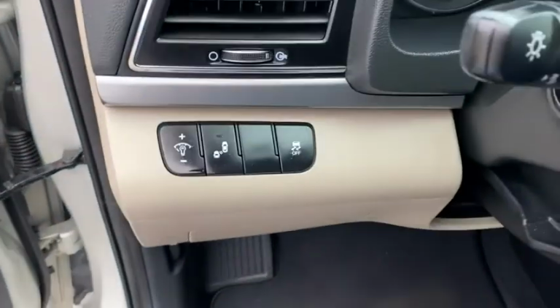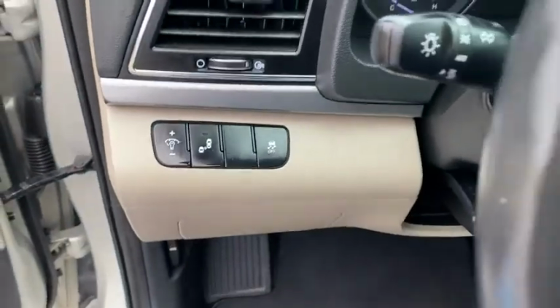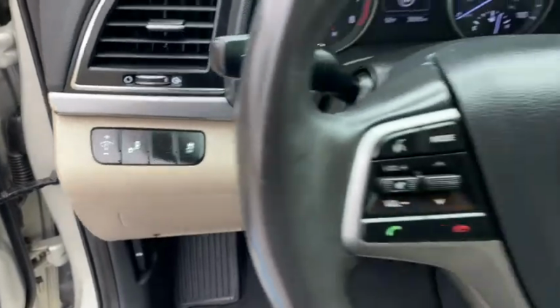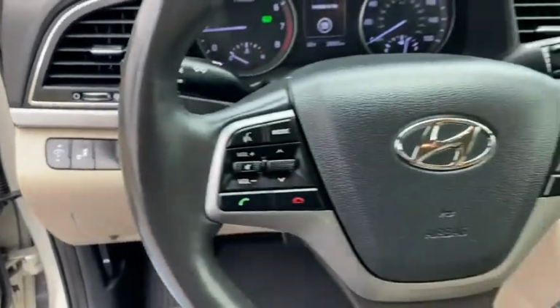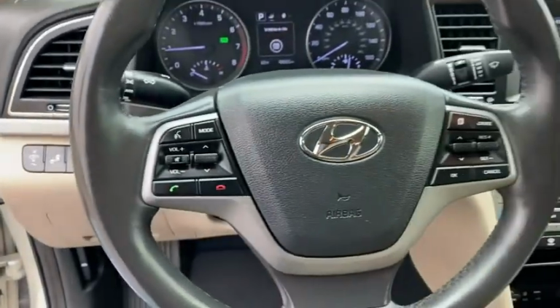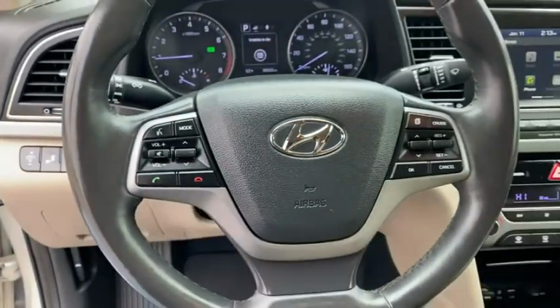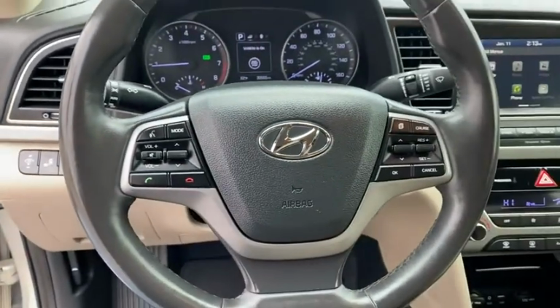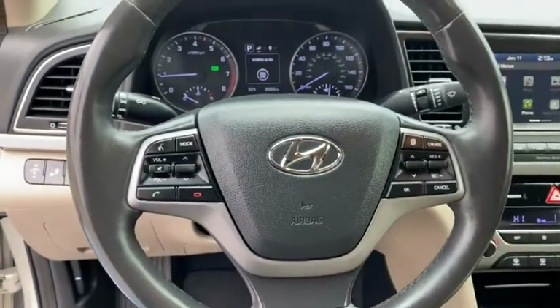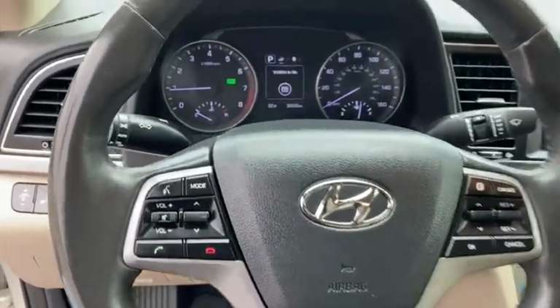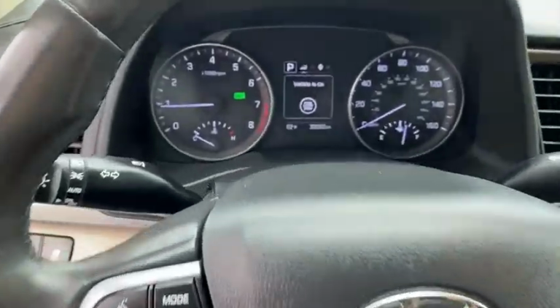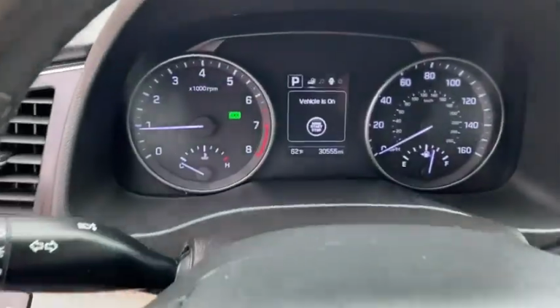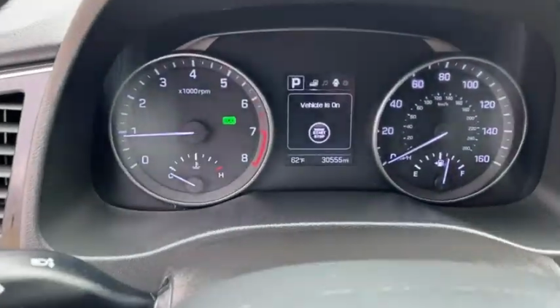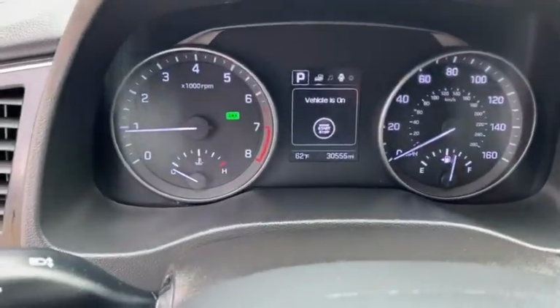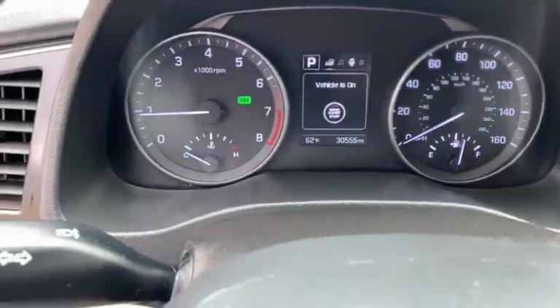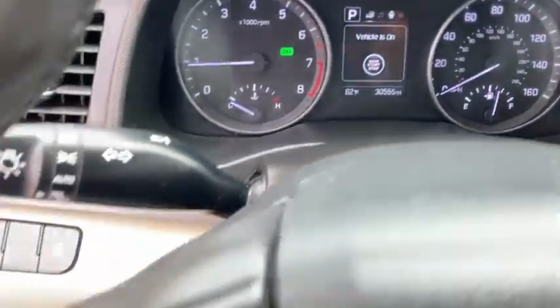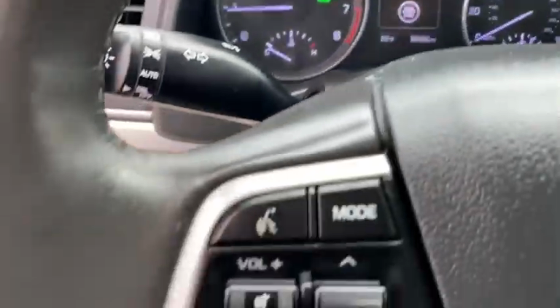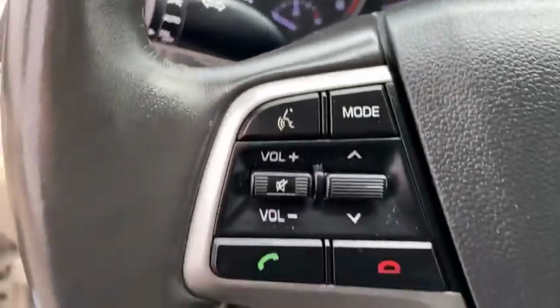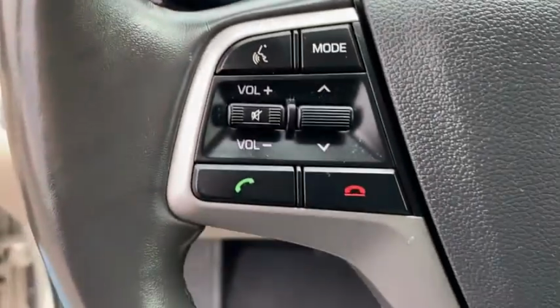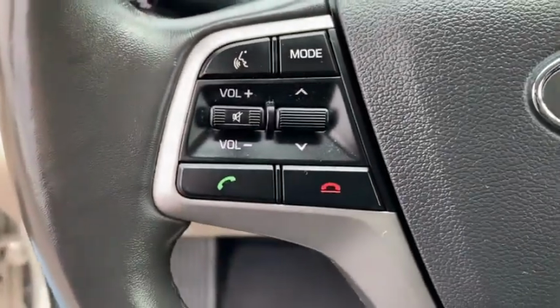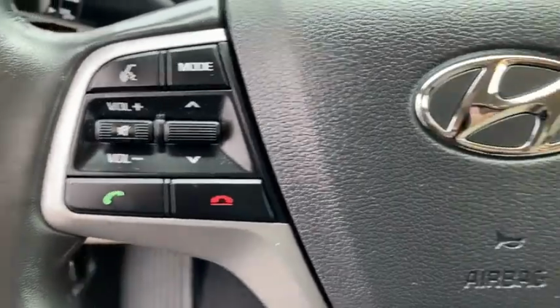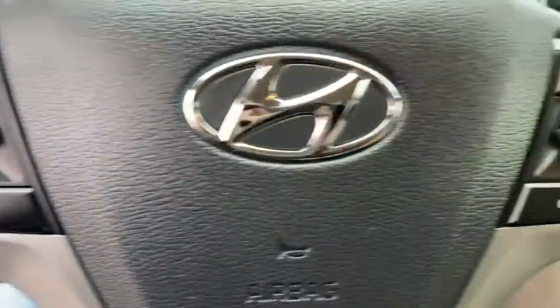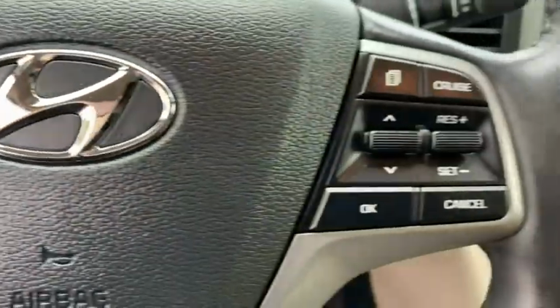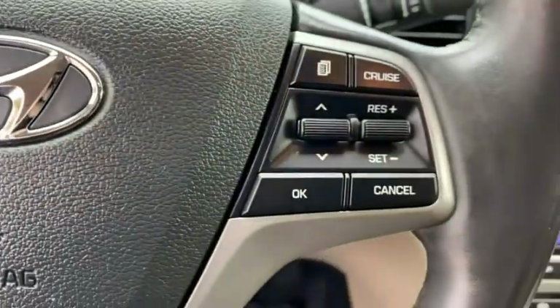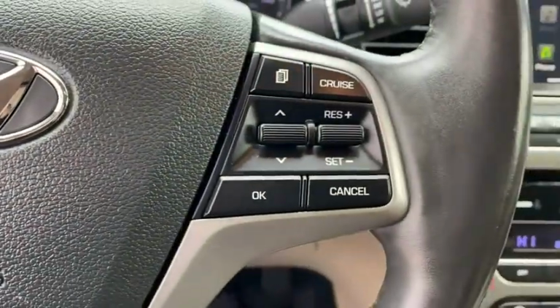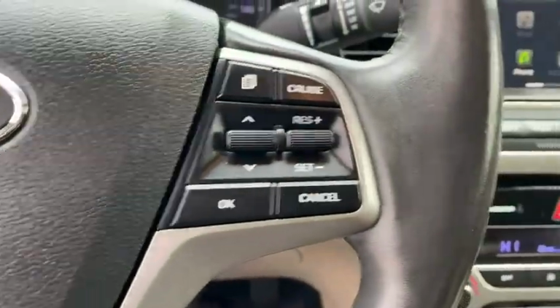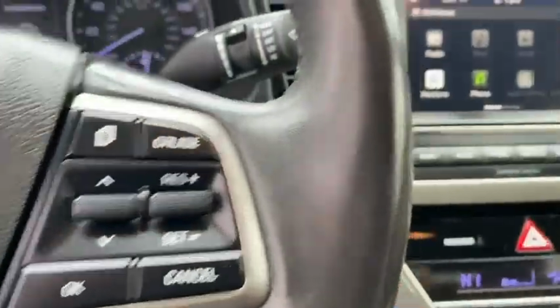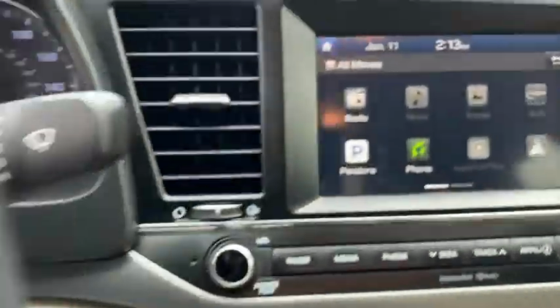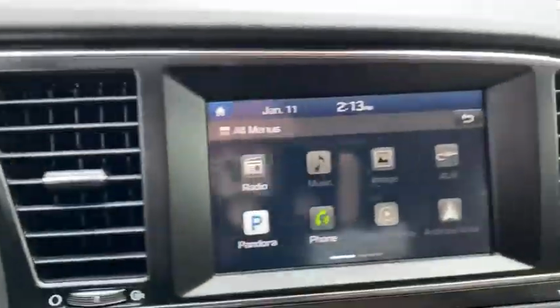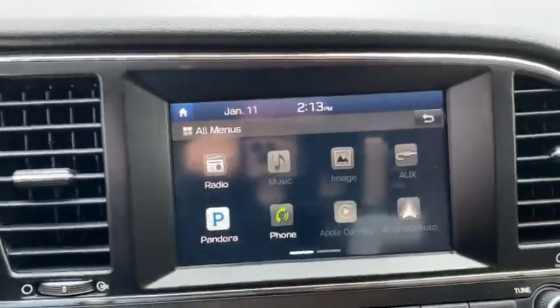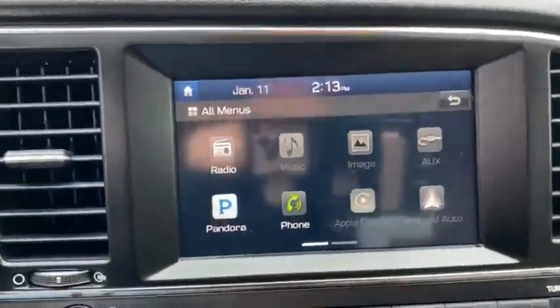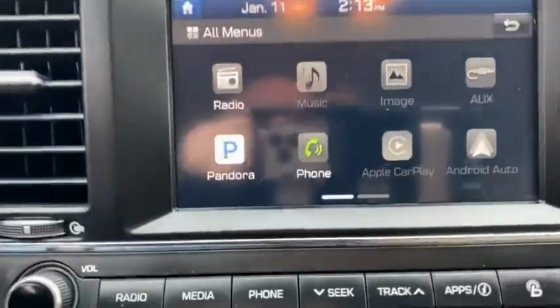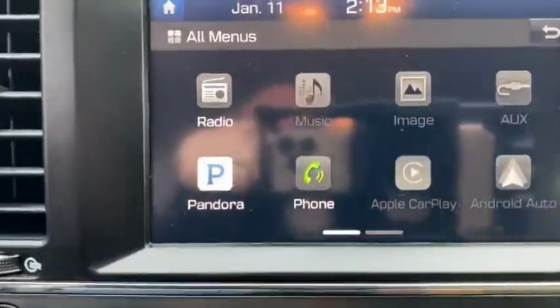Backup camera, power liftgate, keyless entry, anti-lock braking system, steering wheel audio controls, traction control, stability control, leather-wrapped steering wheel.